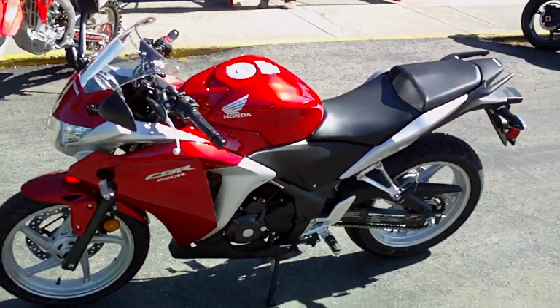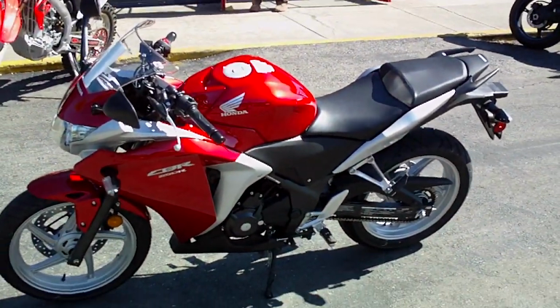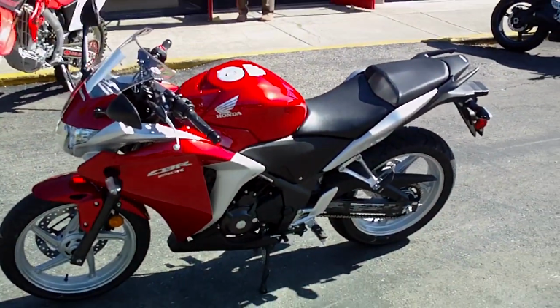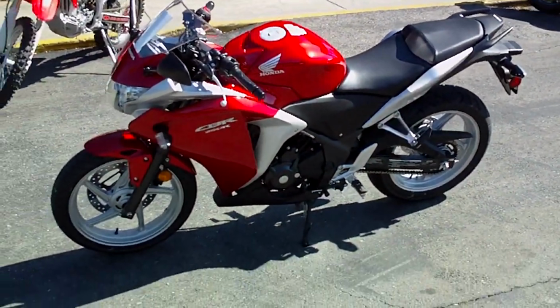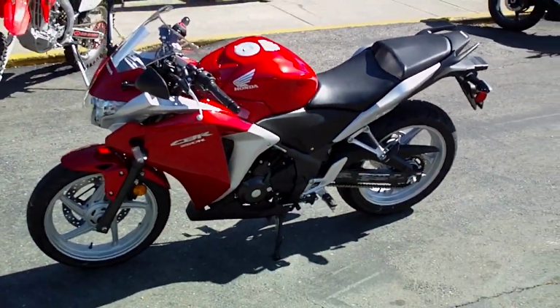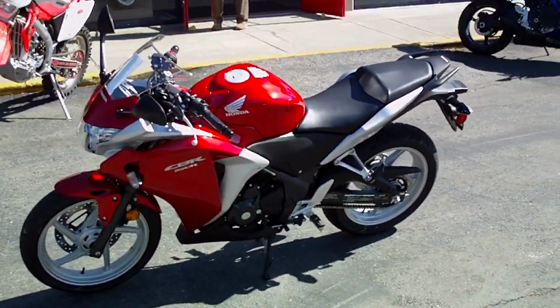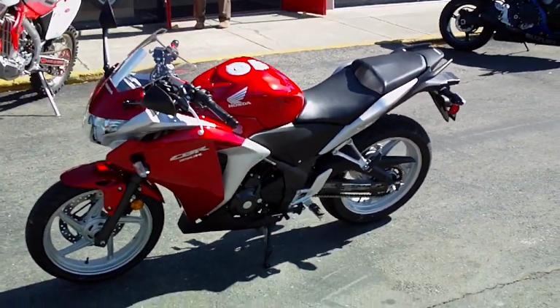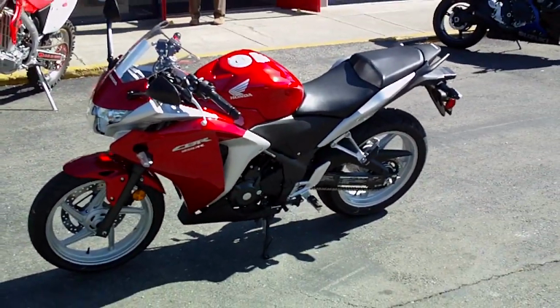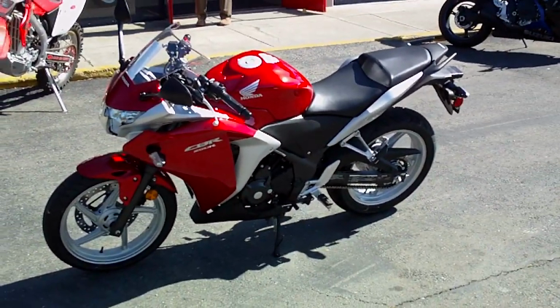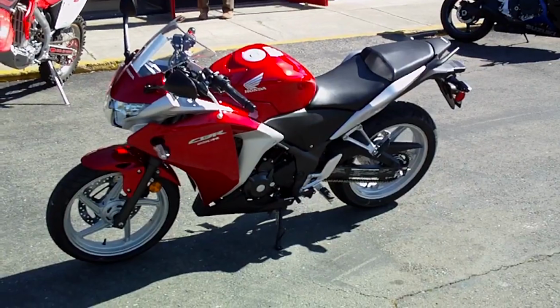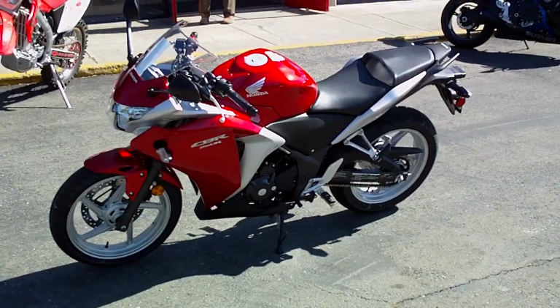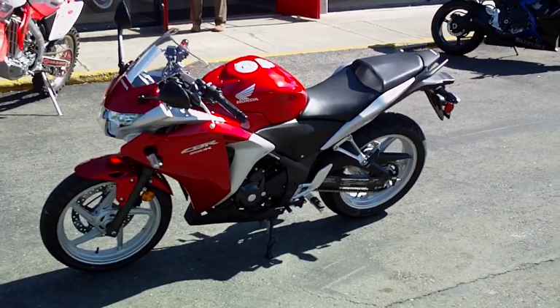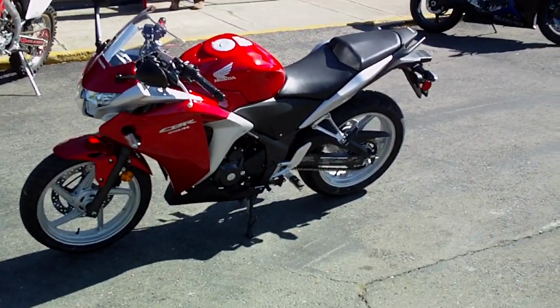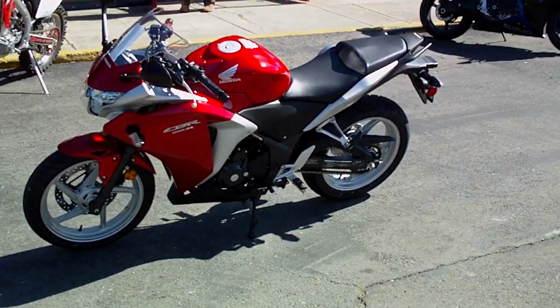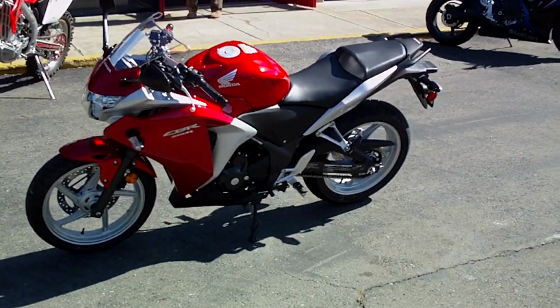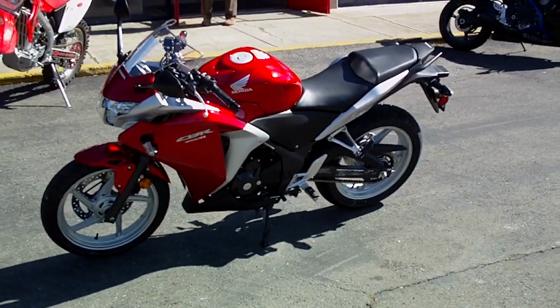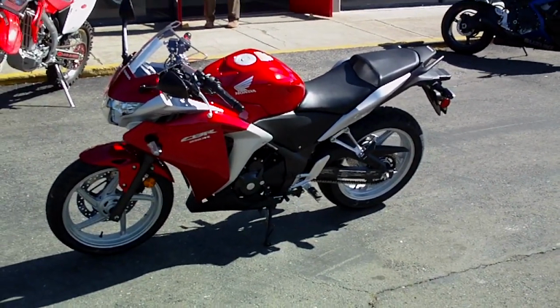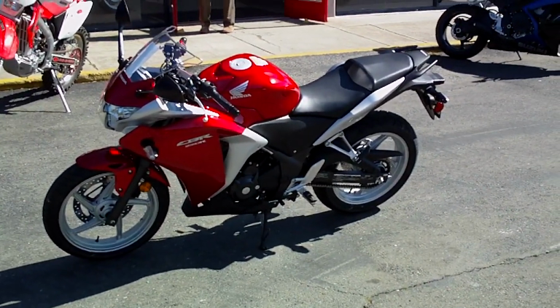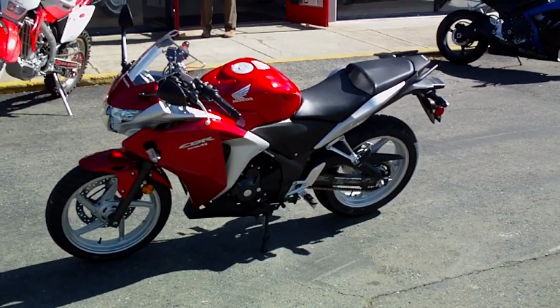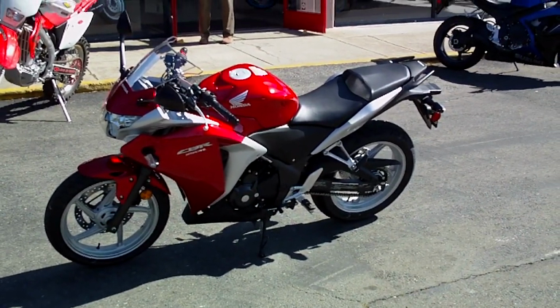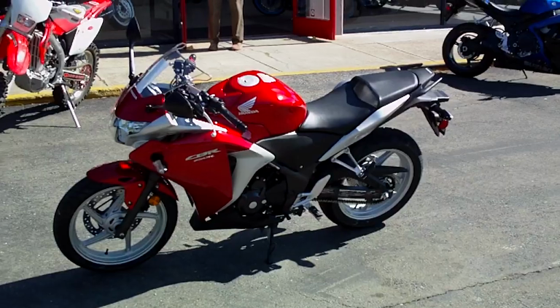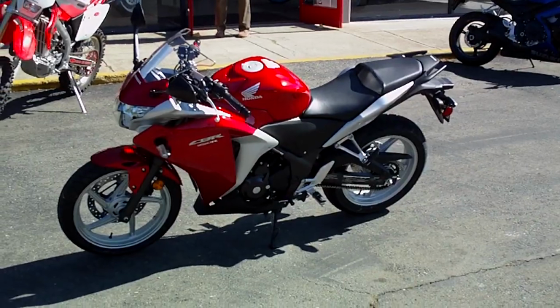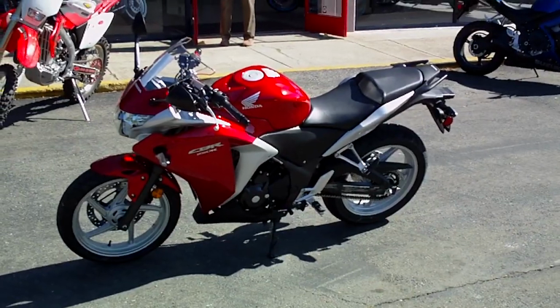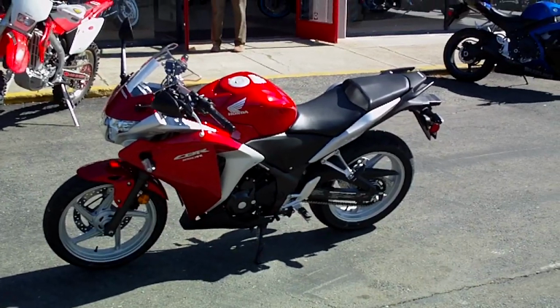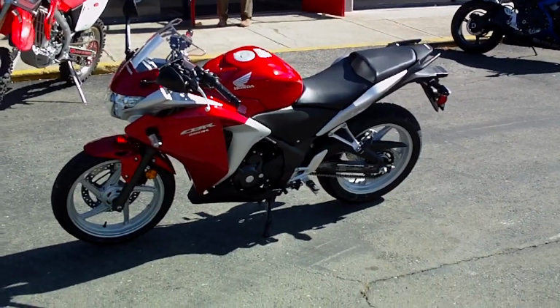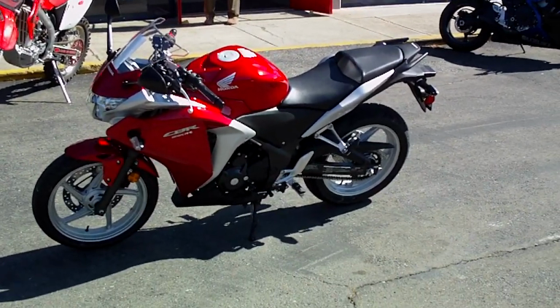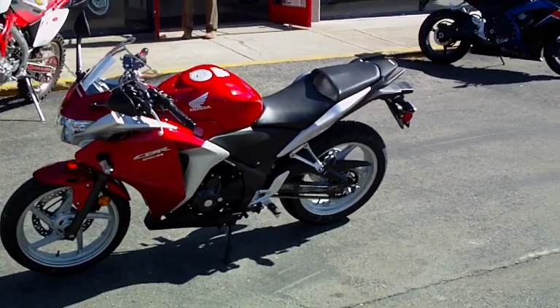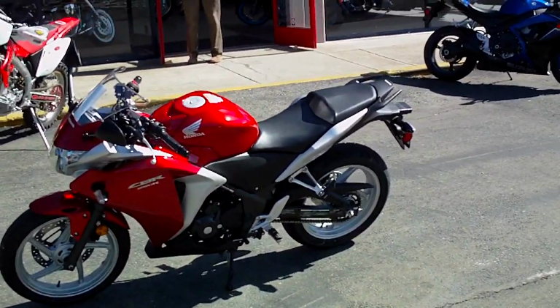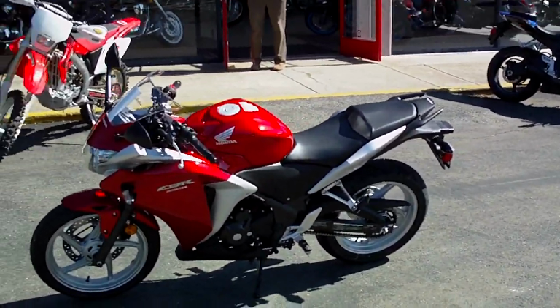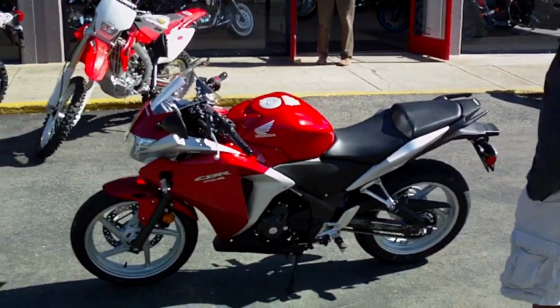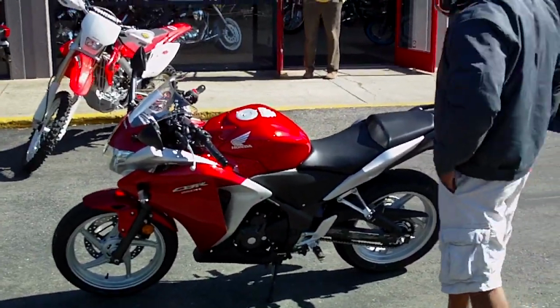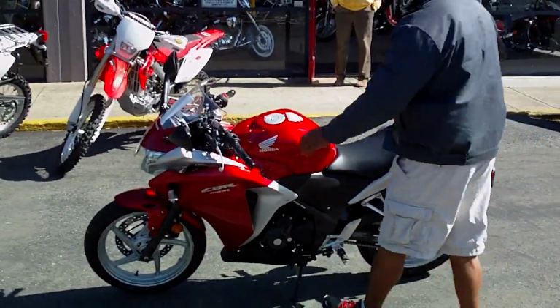This bike is also available in ABS. Non-ABS retails for $3,999. ABS is $4,499 here at Contra Costa Power Sports. Taking deposits today — come on down.